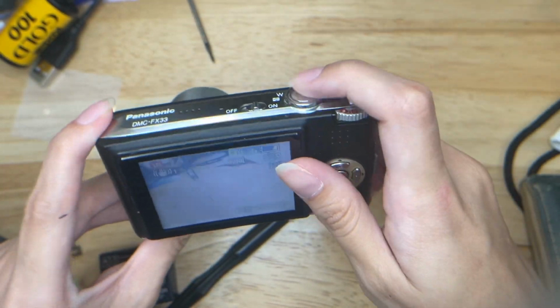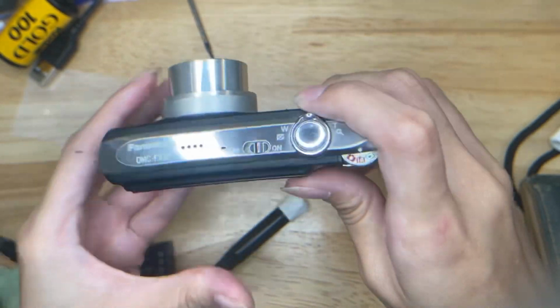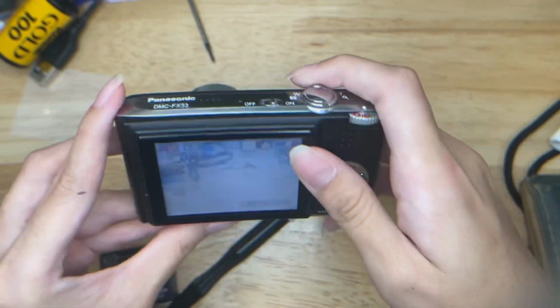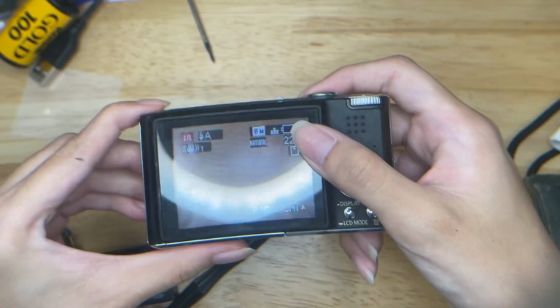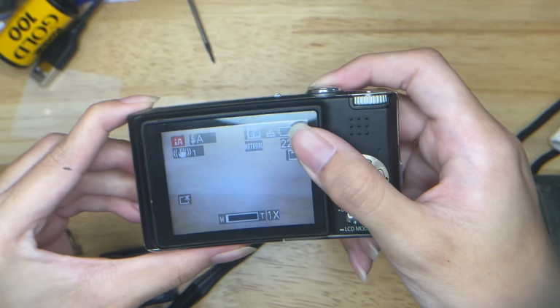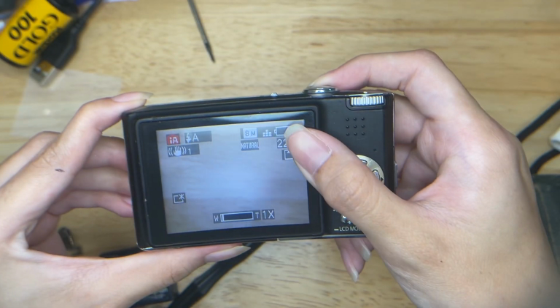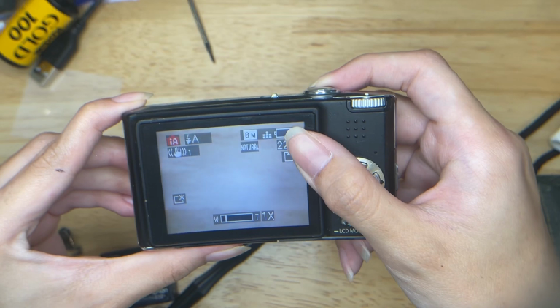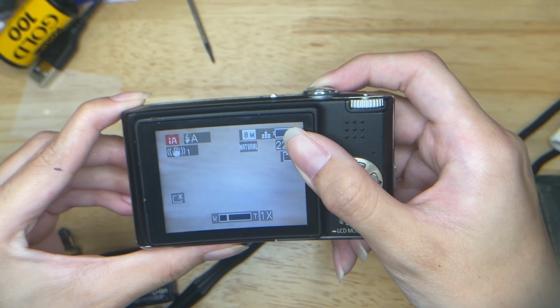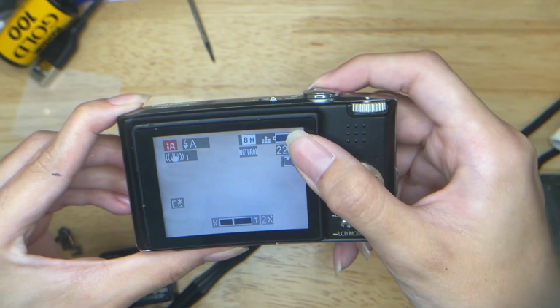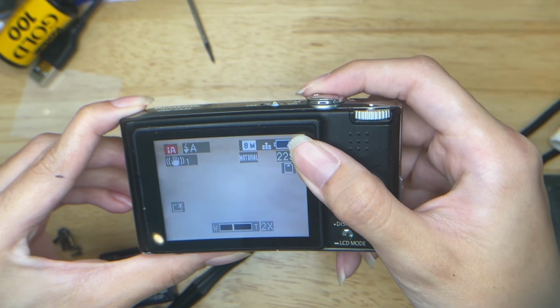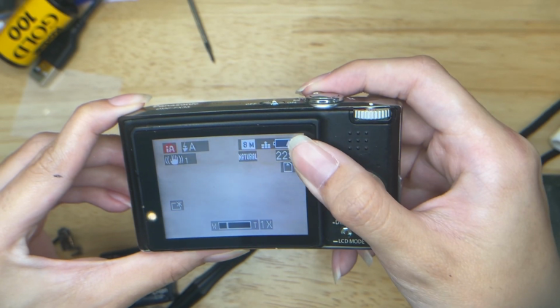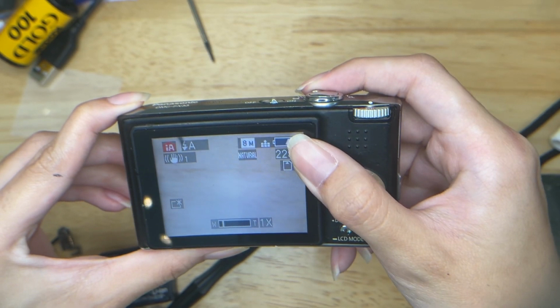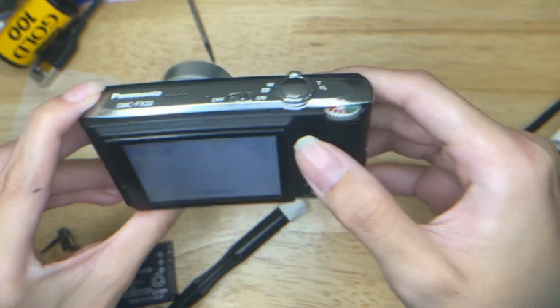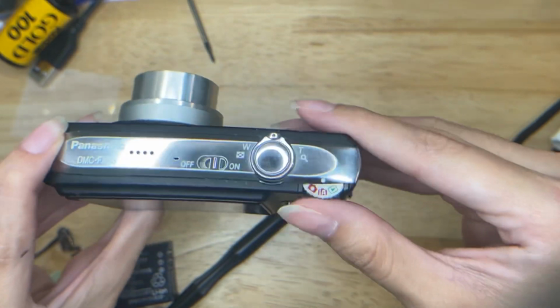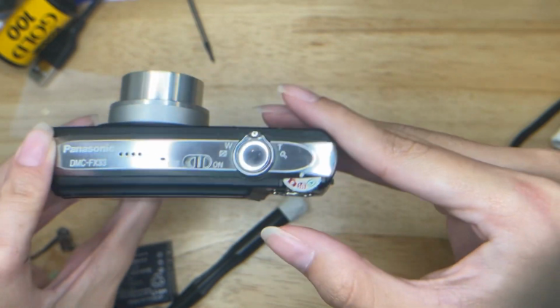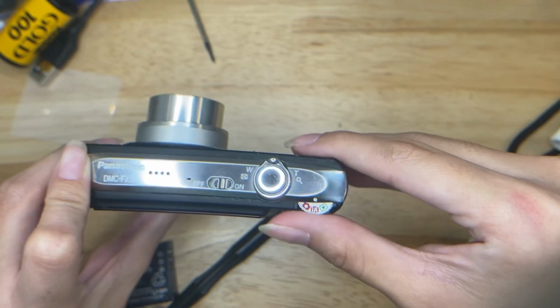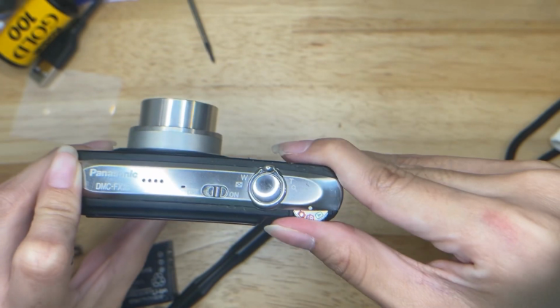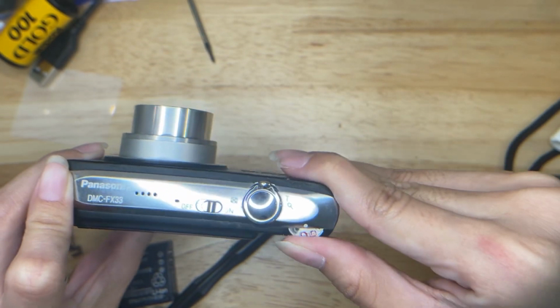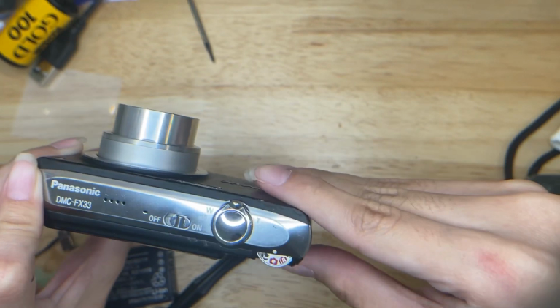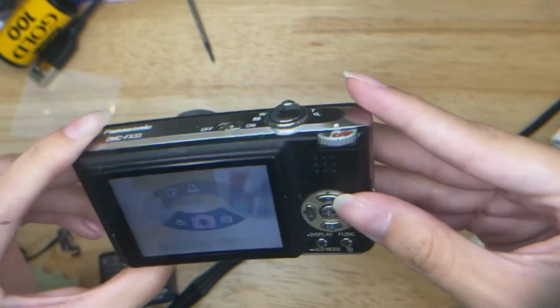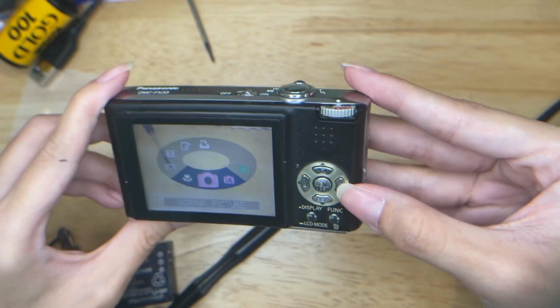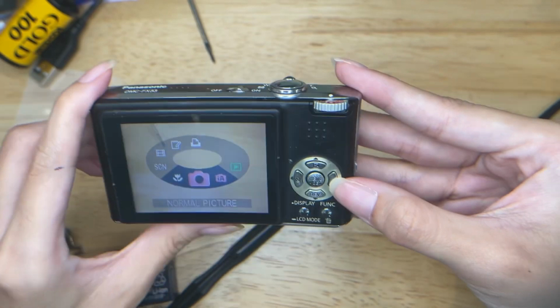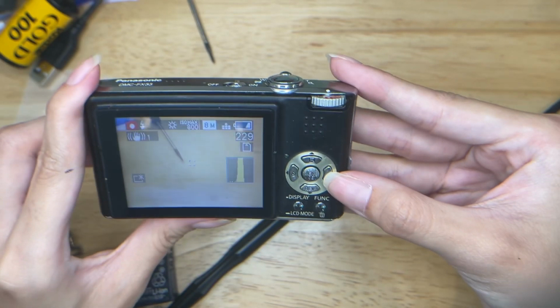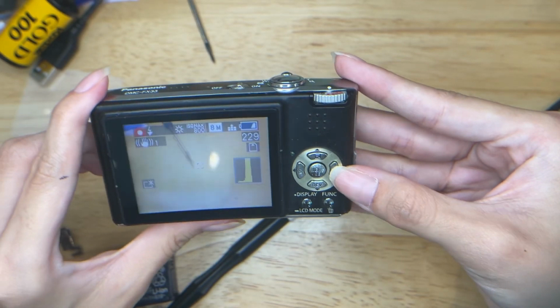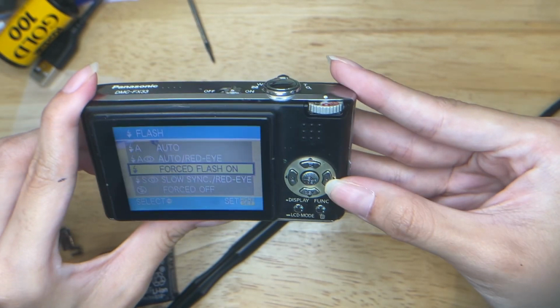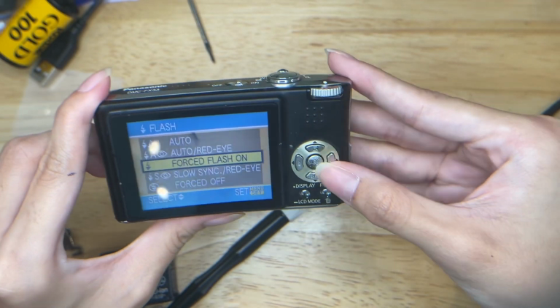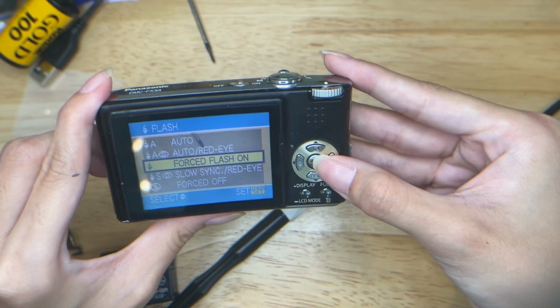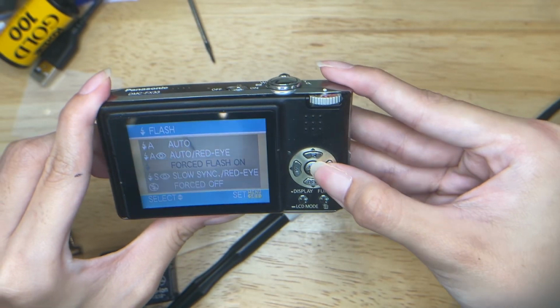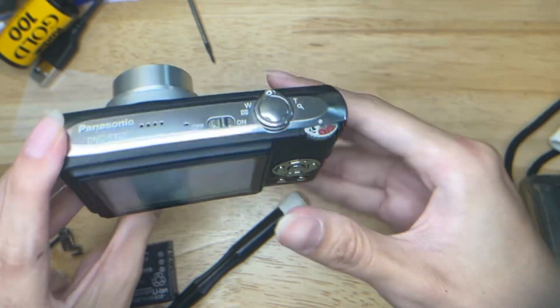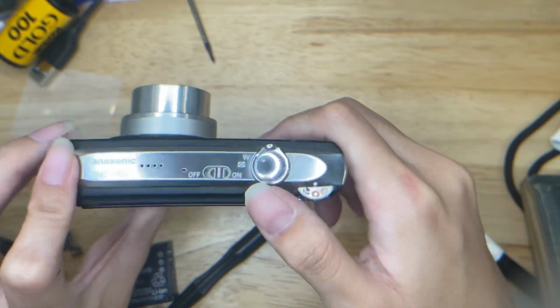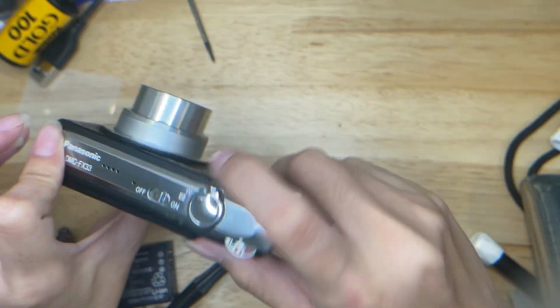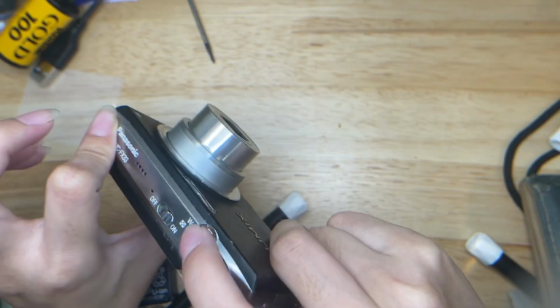This is zoom in and zoom out. And then this is where you can change the modes — for example, if you want to change the flash, you can press here. This one is forced flash.